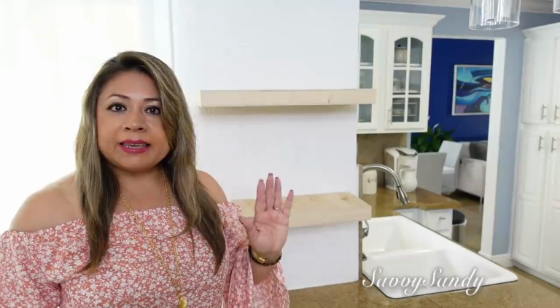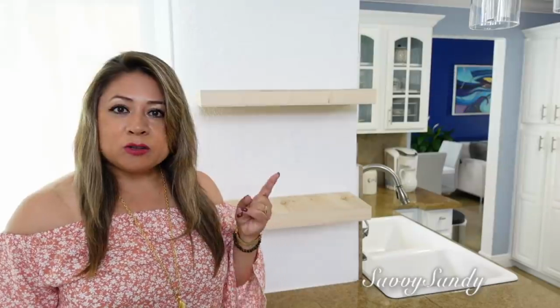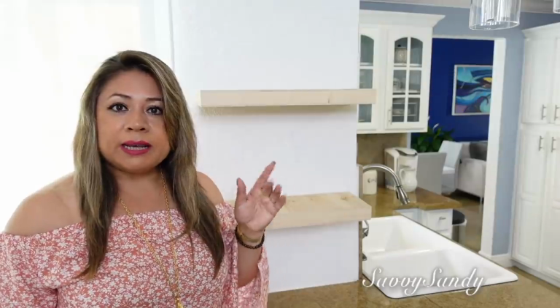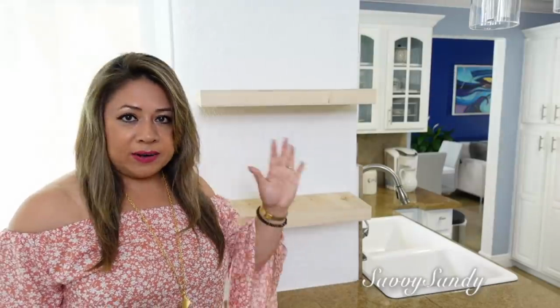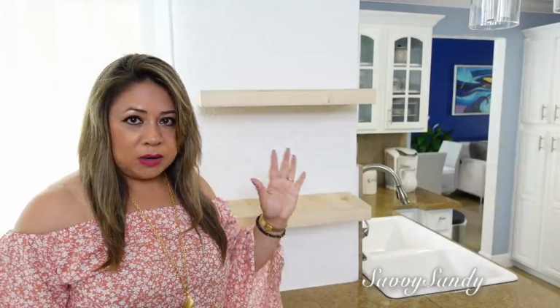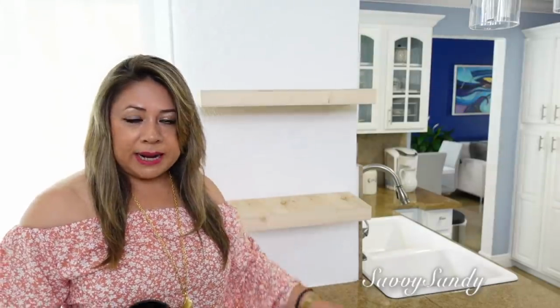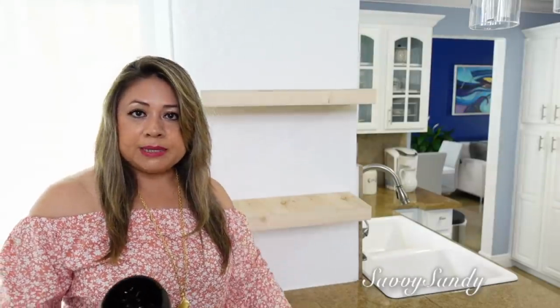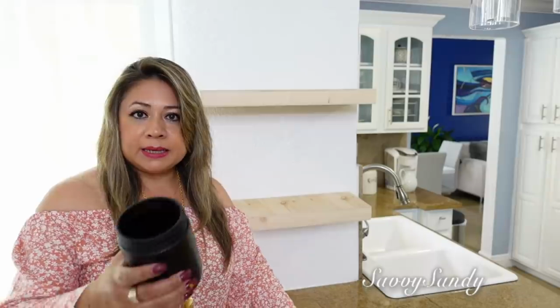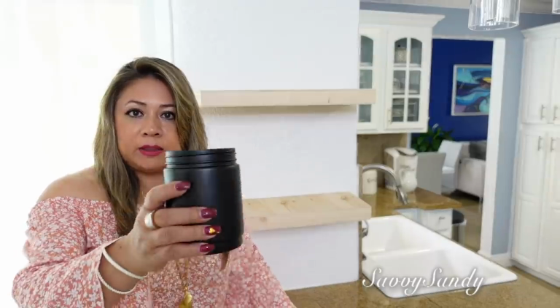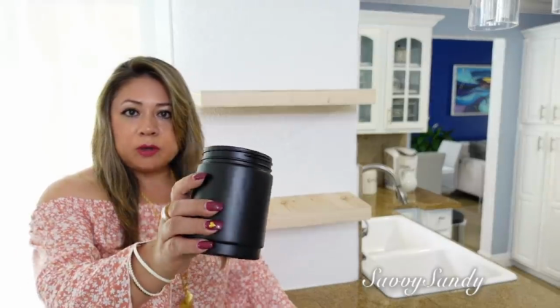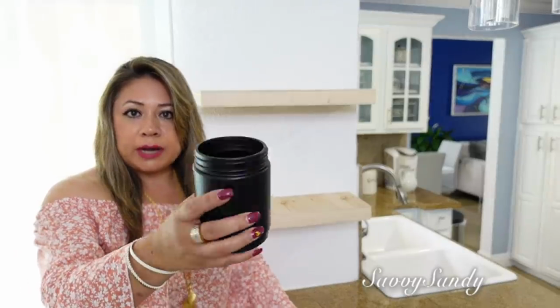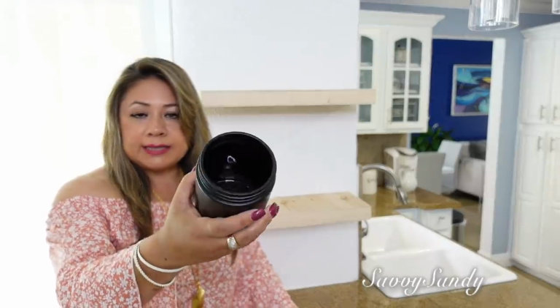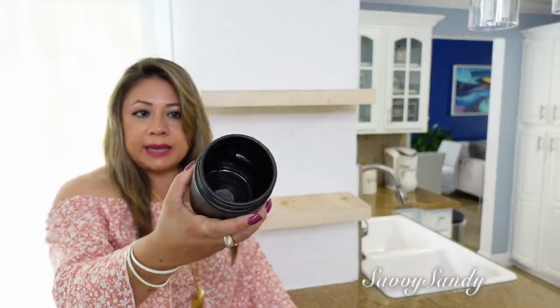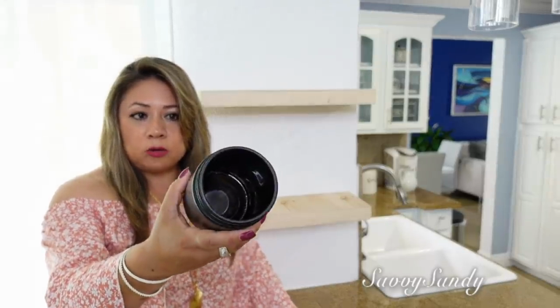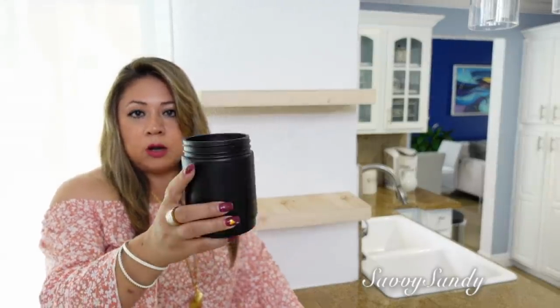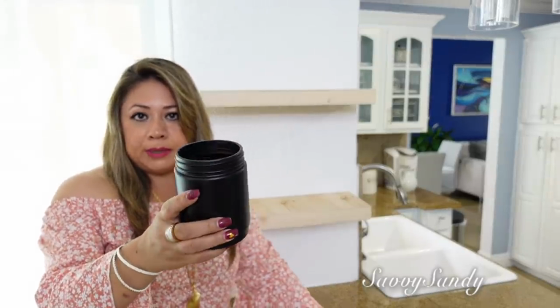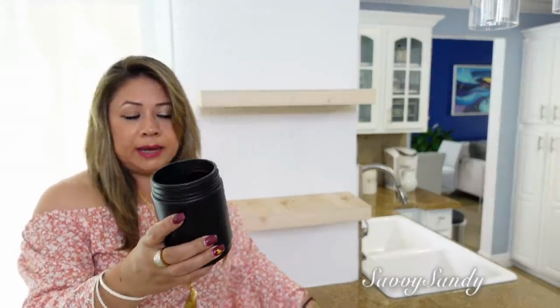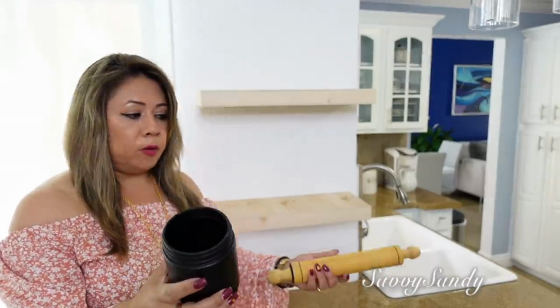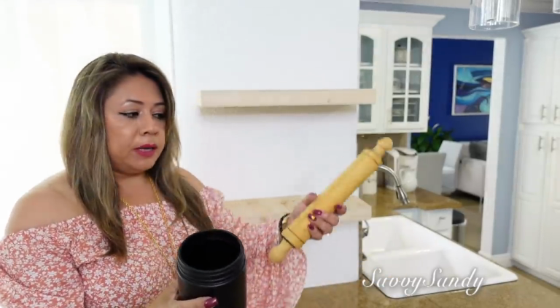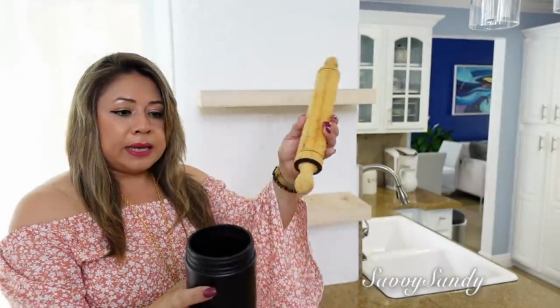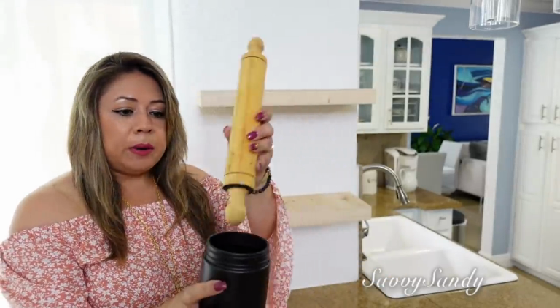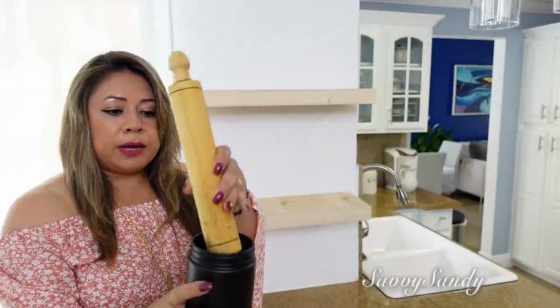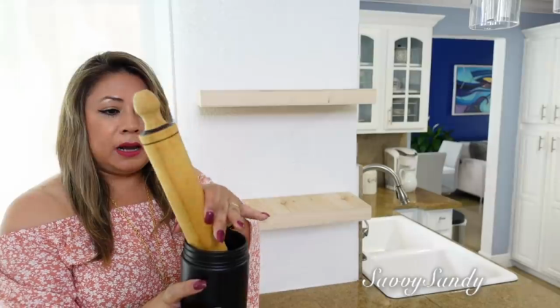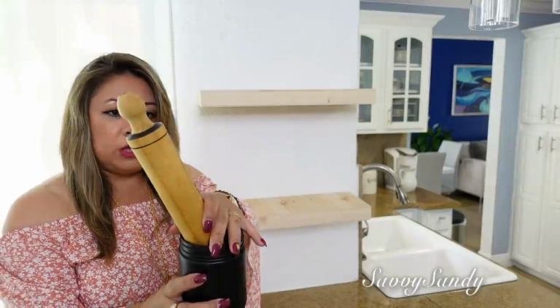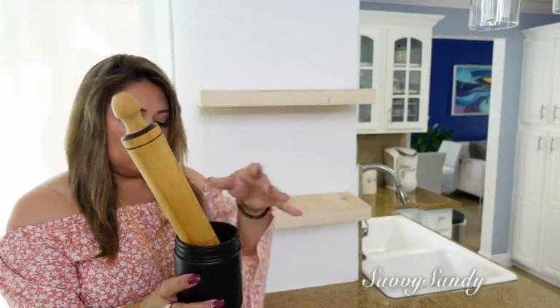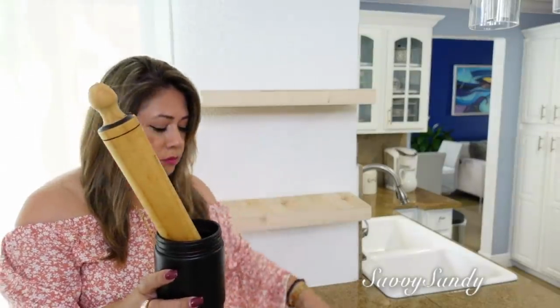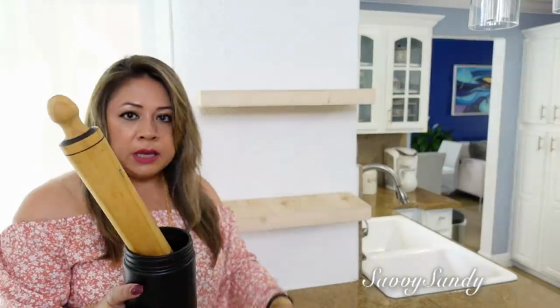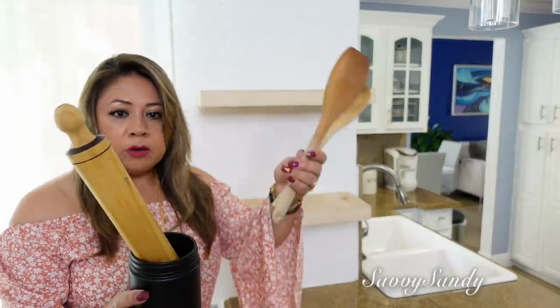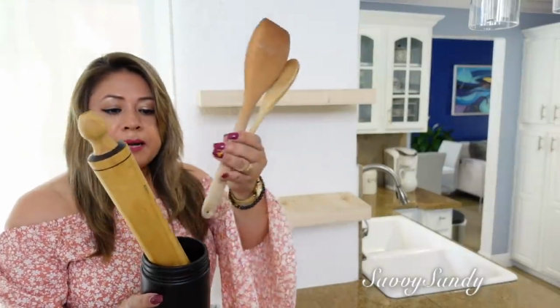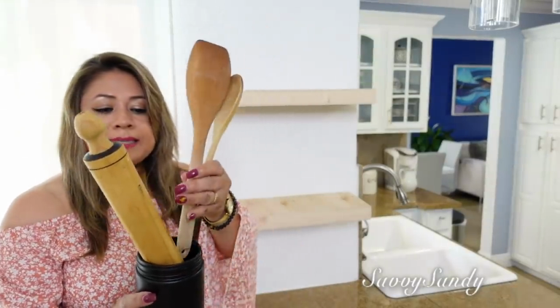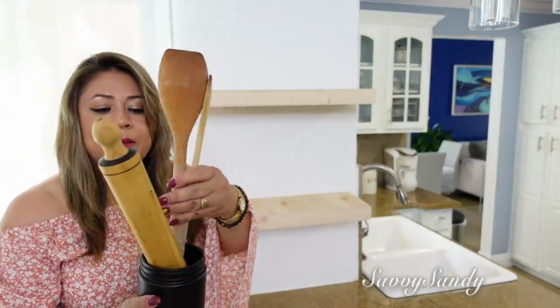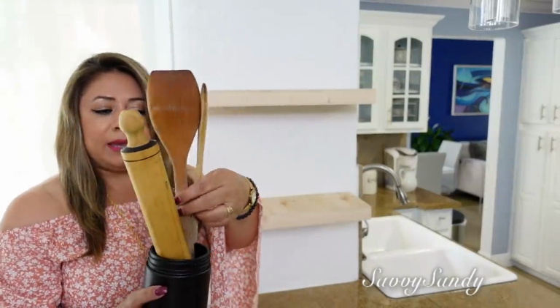Aquí ya faltan solamente las repisas. Entonces voy a usar este jarrón — lo pinté de negro — y aquí voy a poner el rodillo y unas palitas de madera.